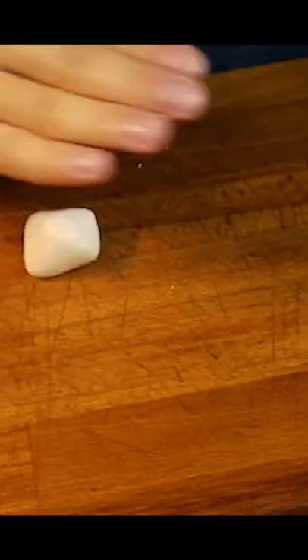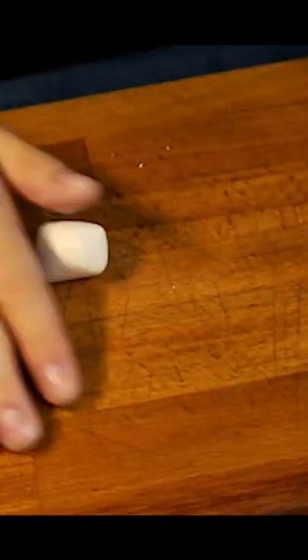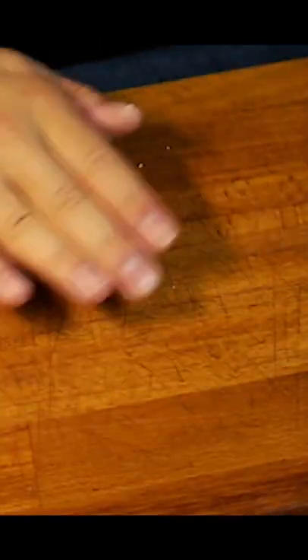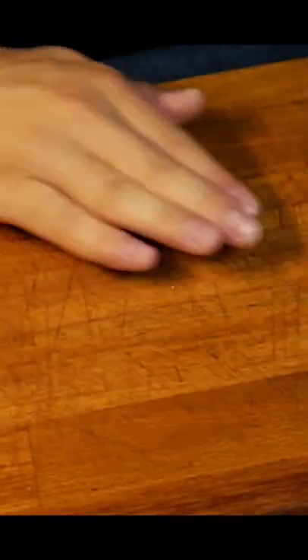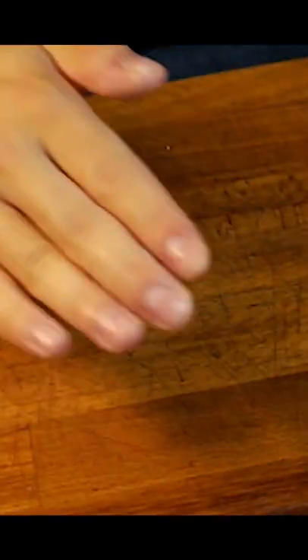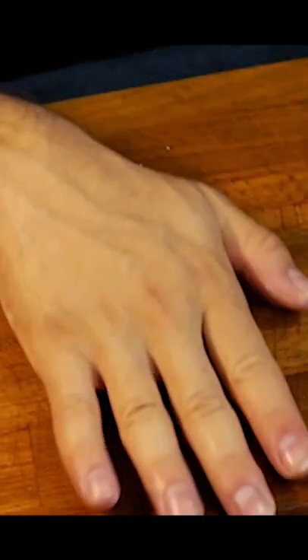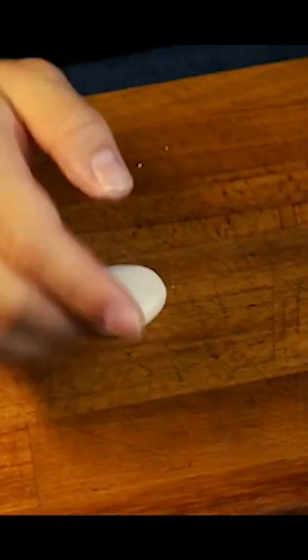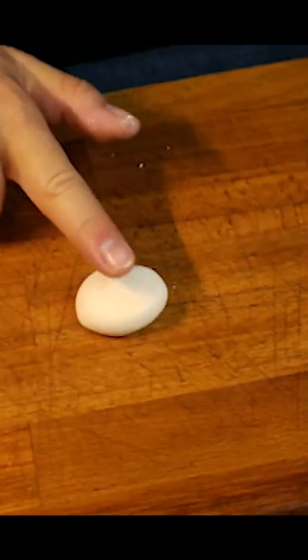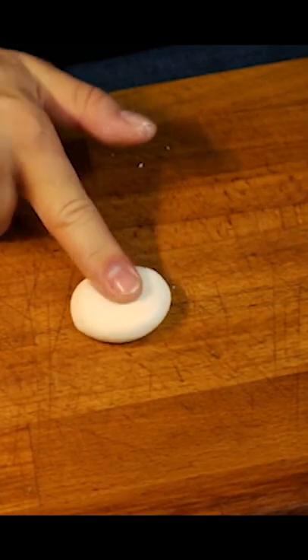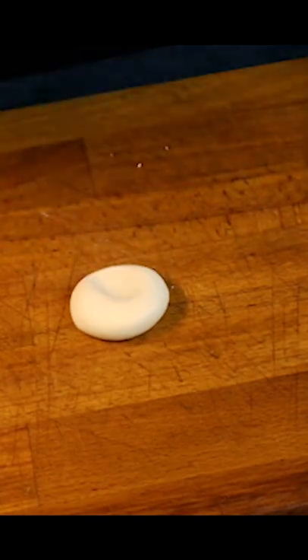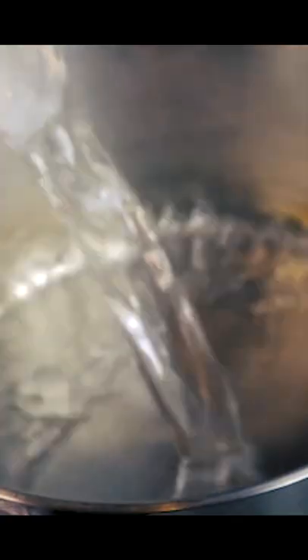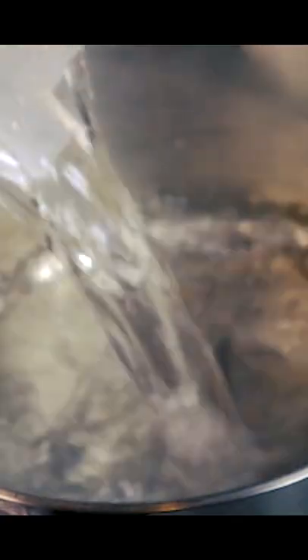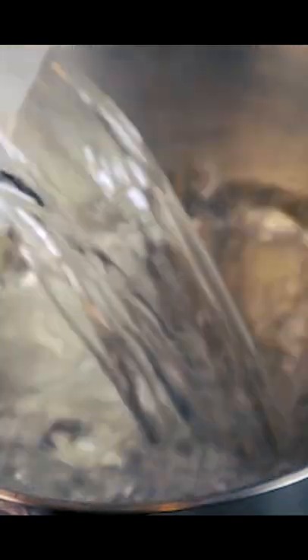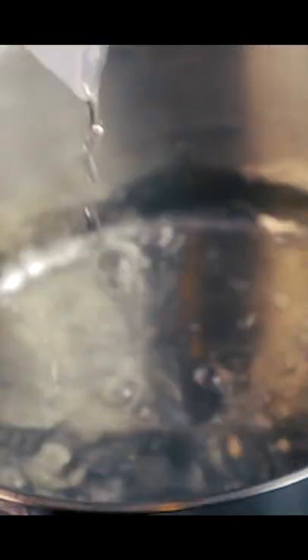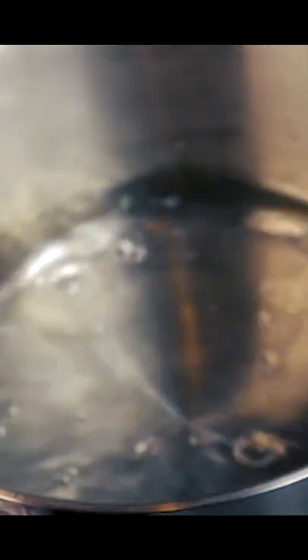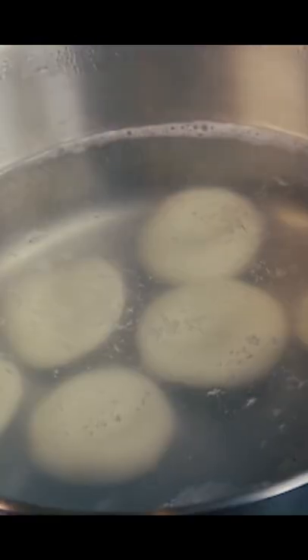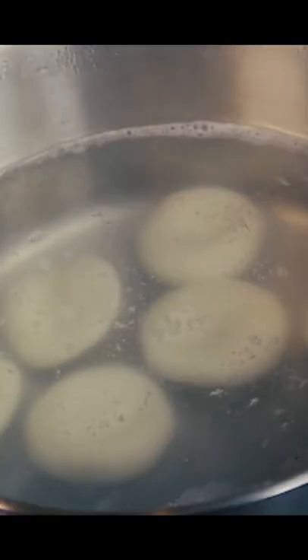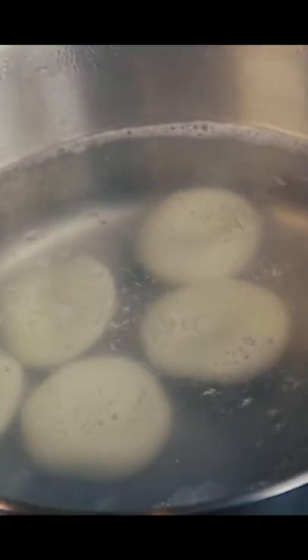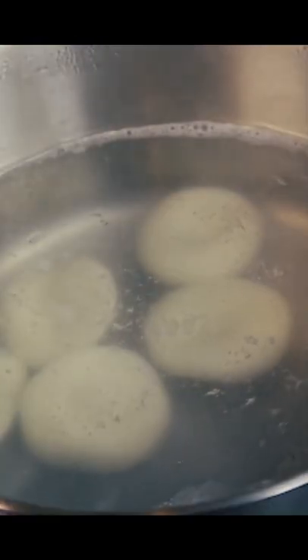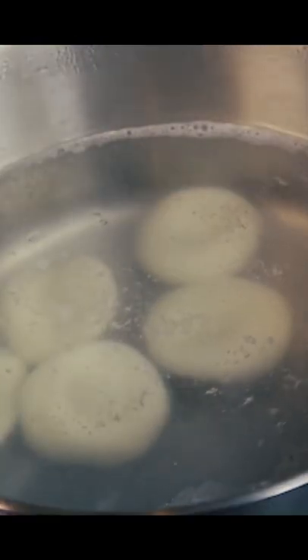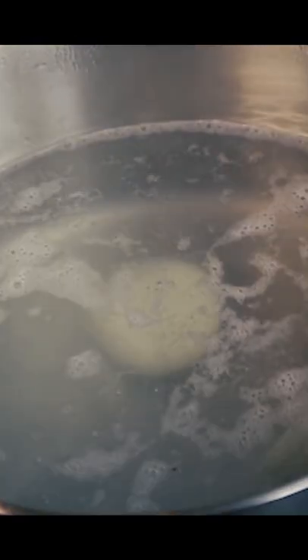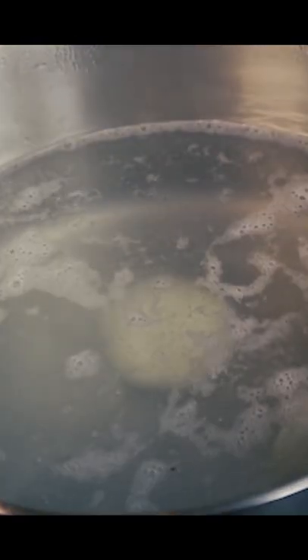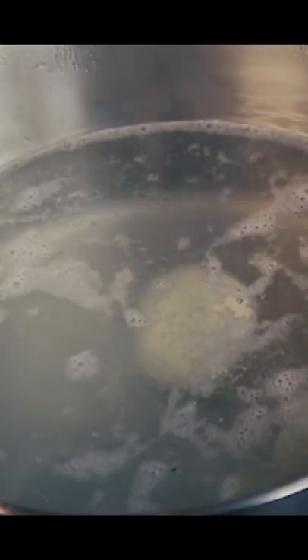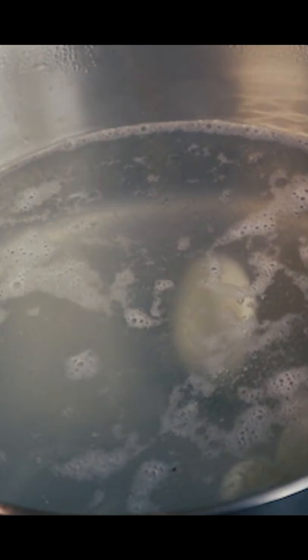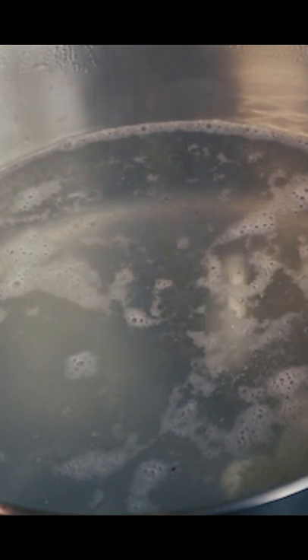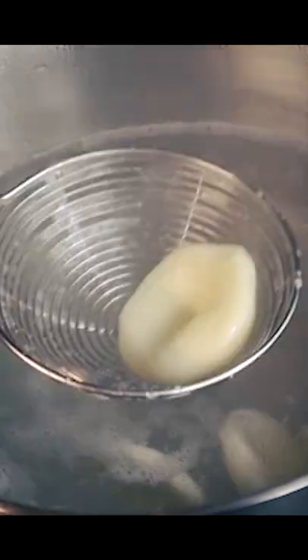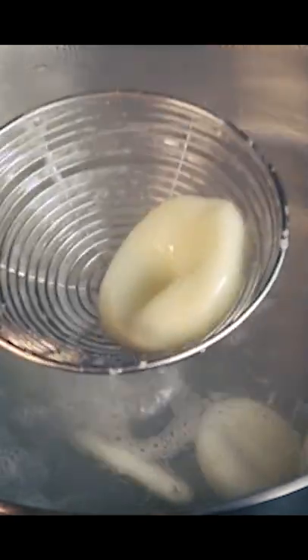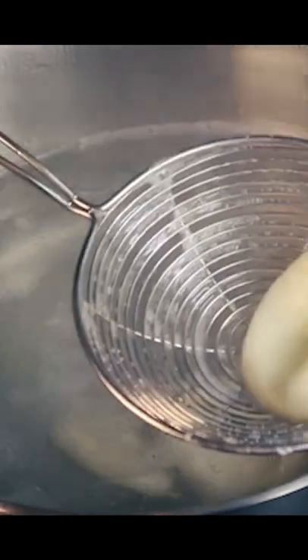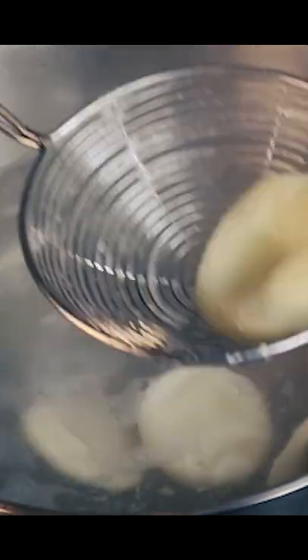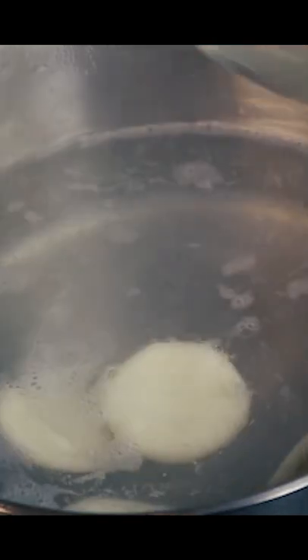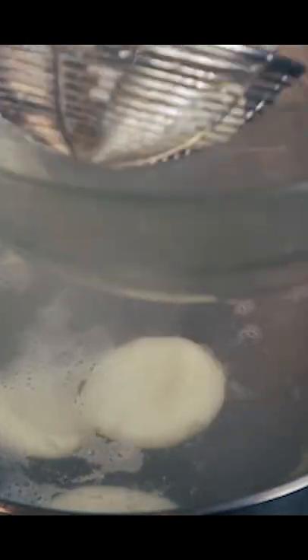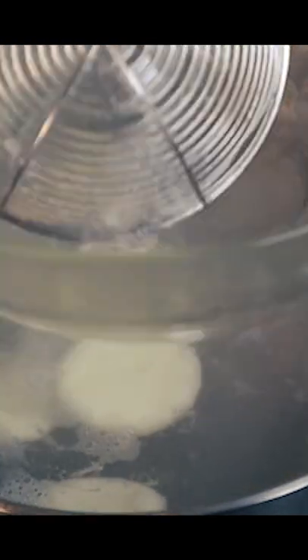Turn it into a bowl and poke a hole in it. Add the mochi to simmering water and once they float to the top like this, they're cooked through. Strain them out and put them into ice cold water.